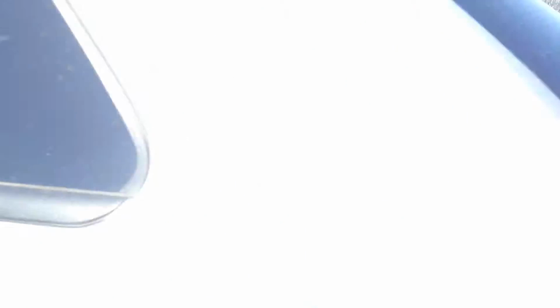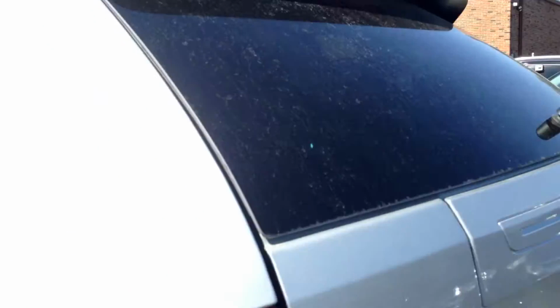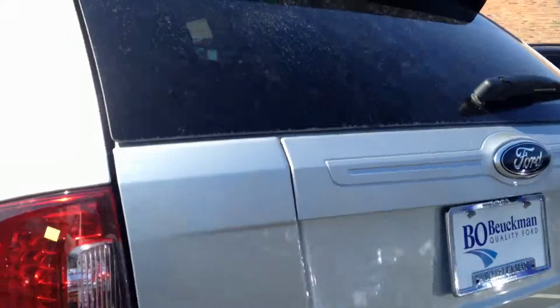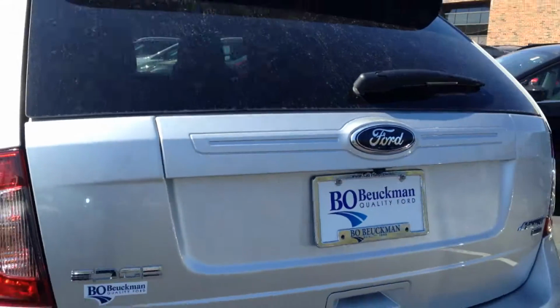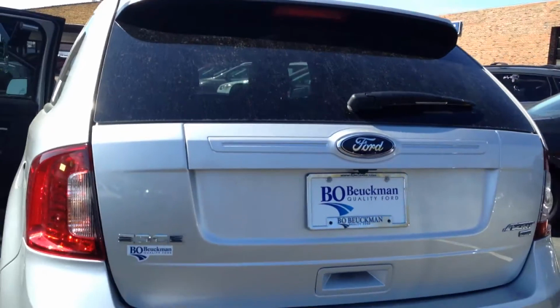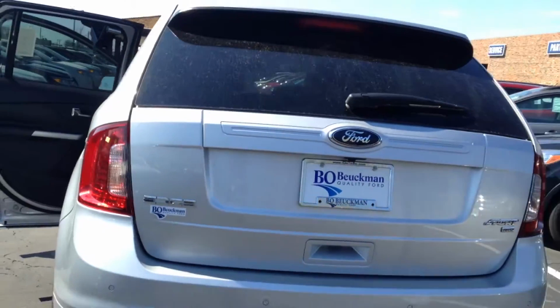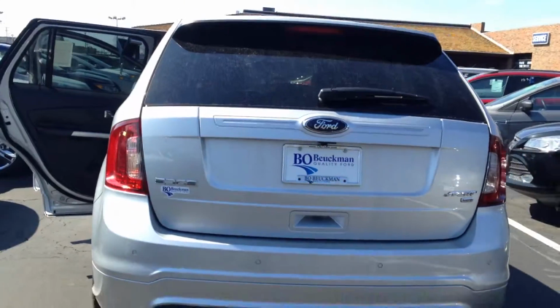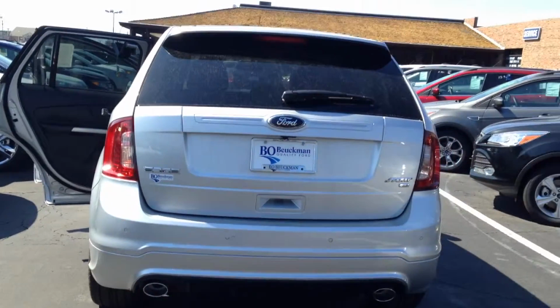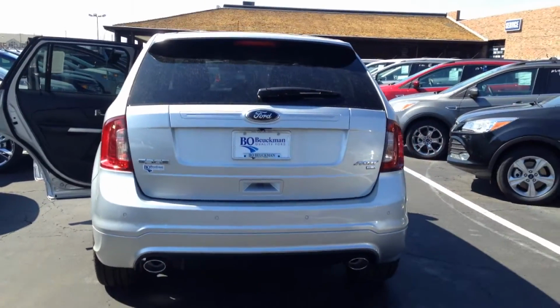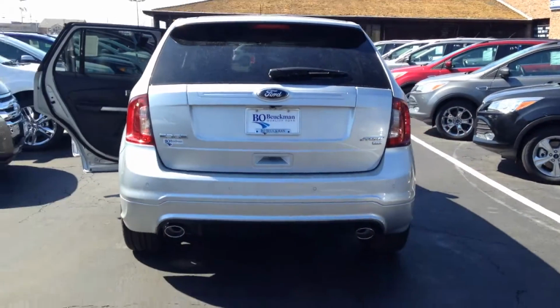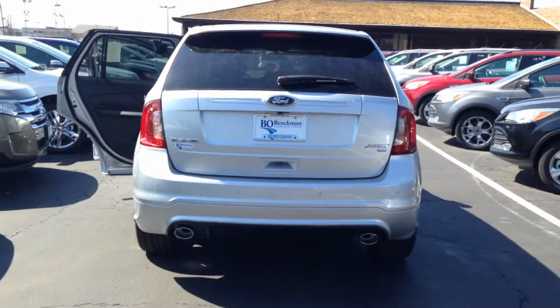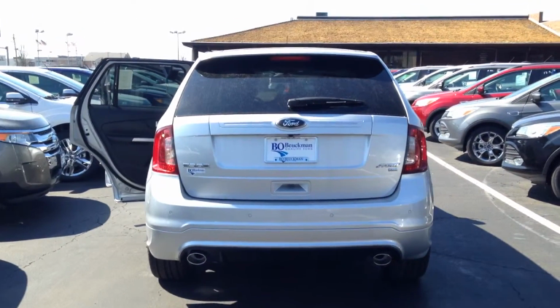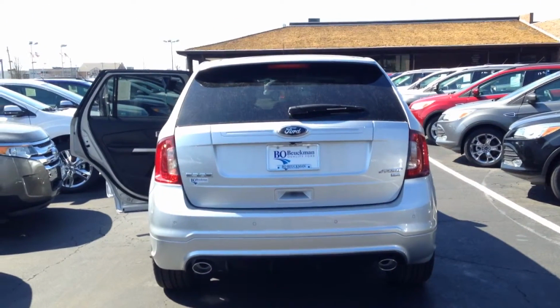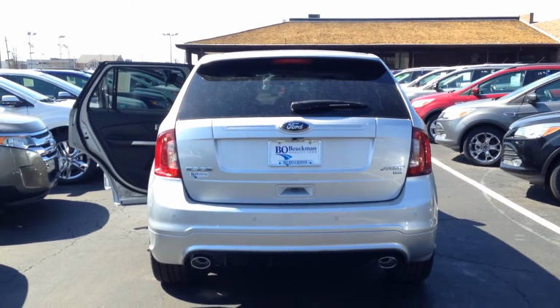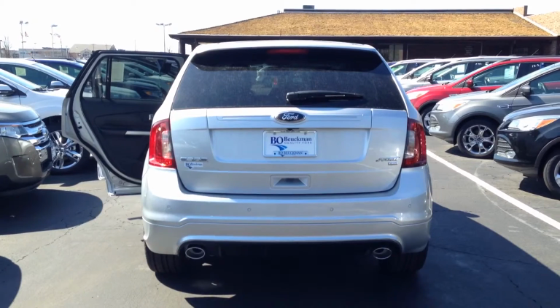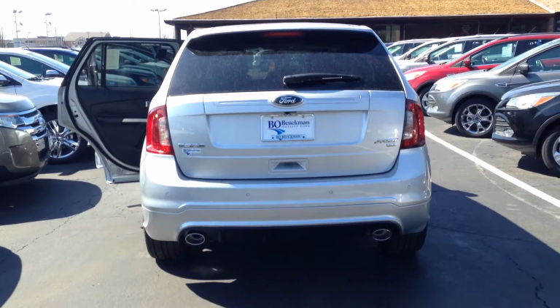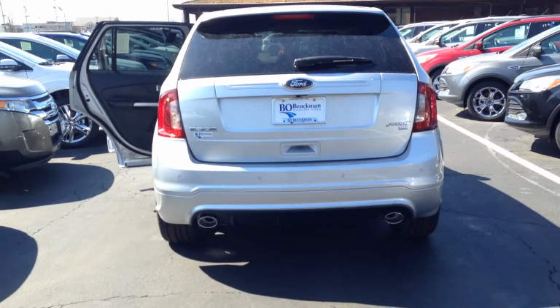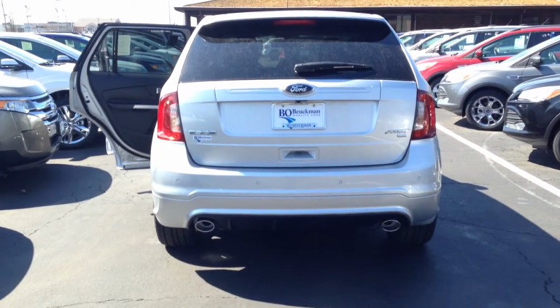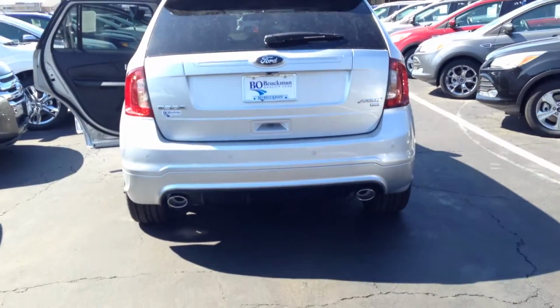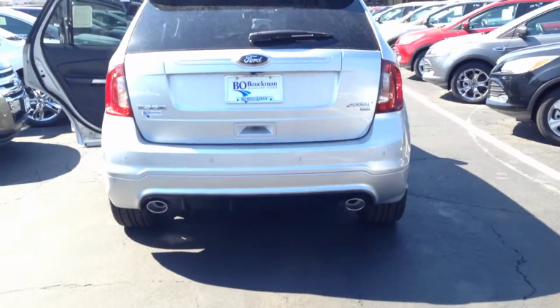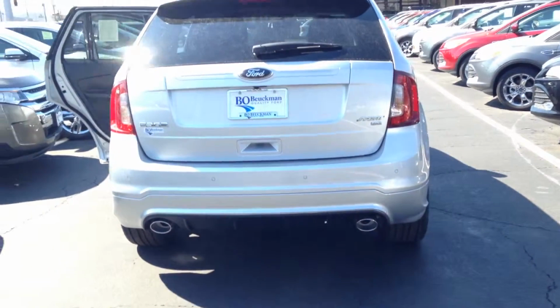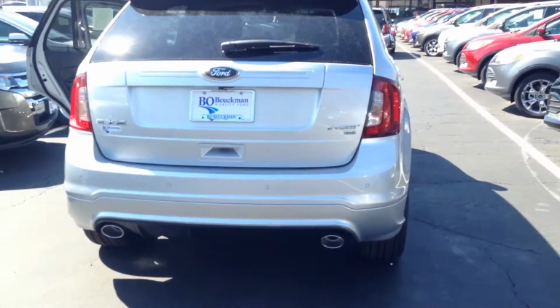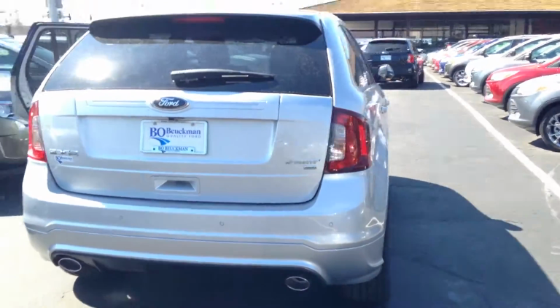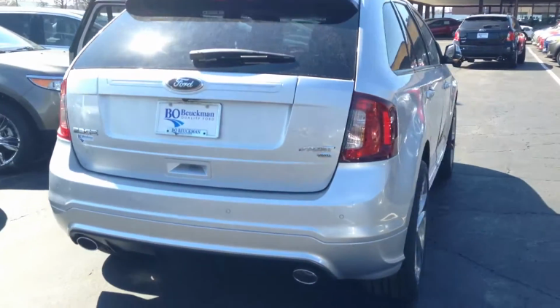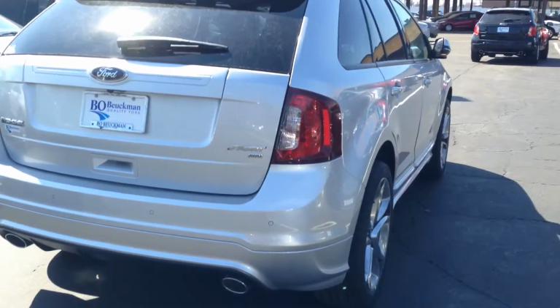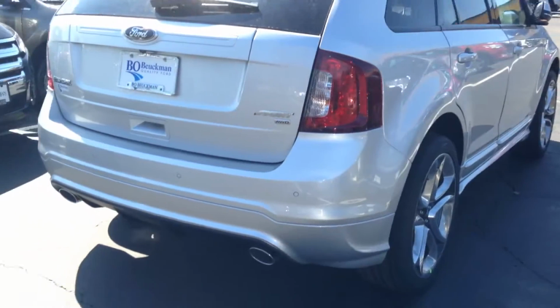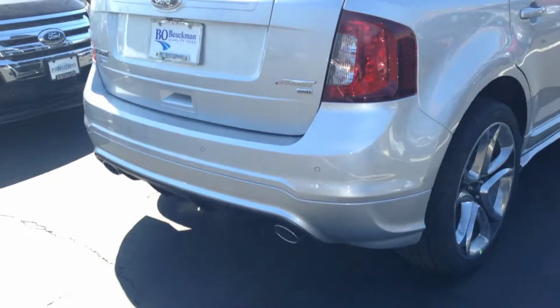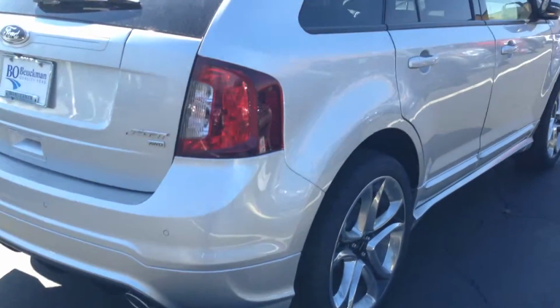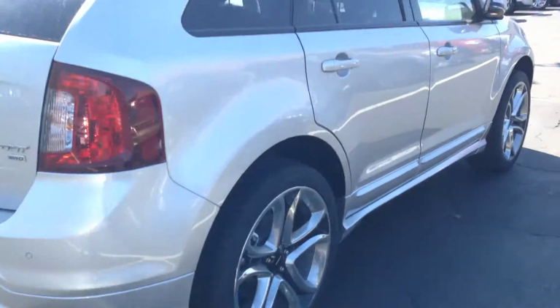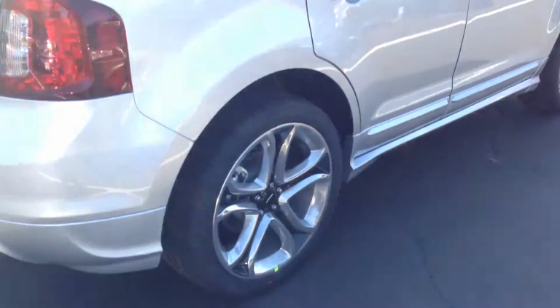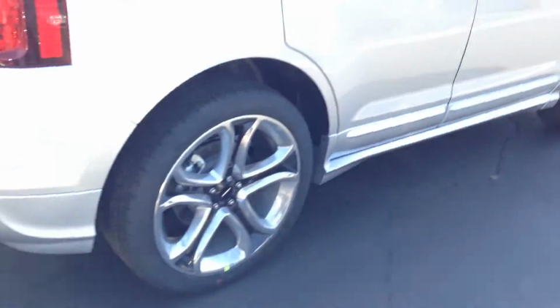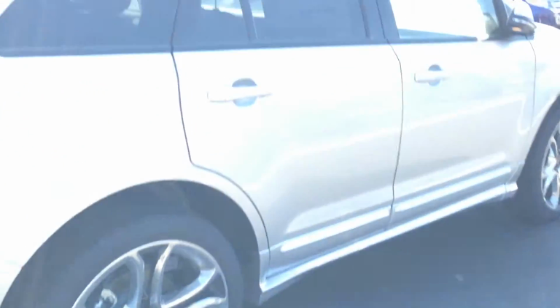Let's take a look at the backside of this Ford Edge Sport. We've got the rear view camera and the reverse sensing system. And don't forget this is an all wheel drive vehicle. Those are the sport wheels.